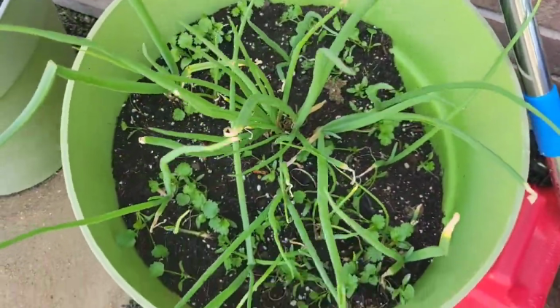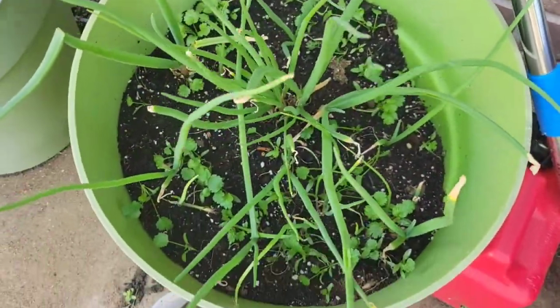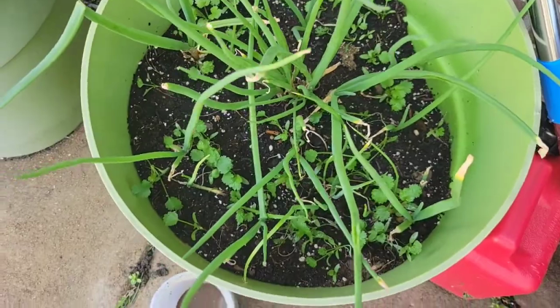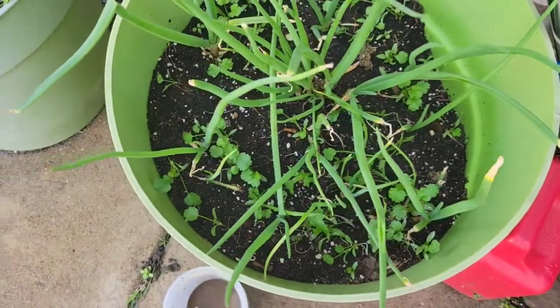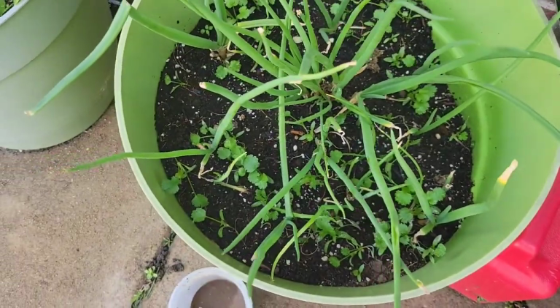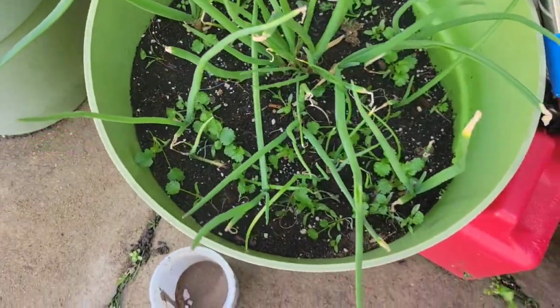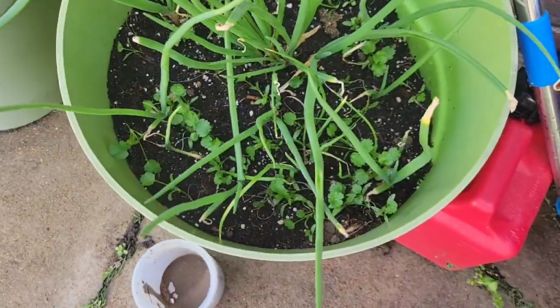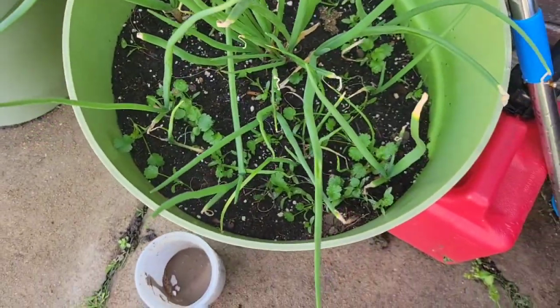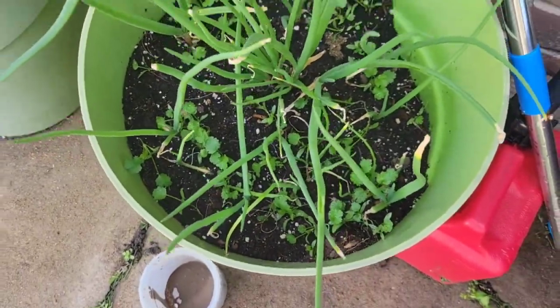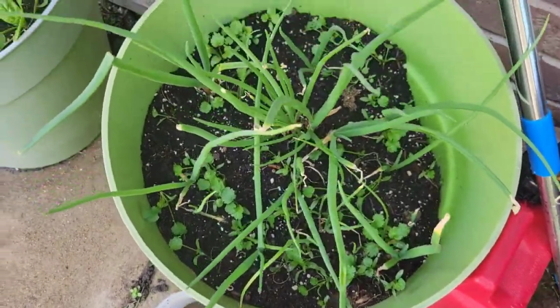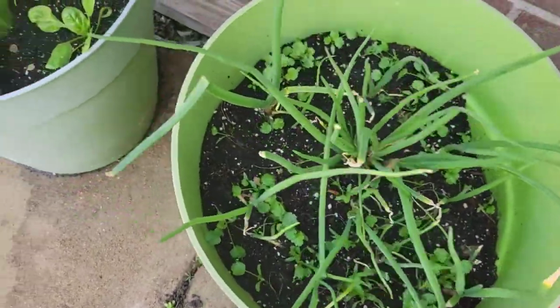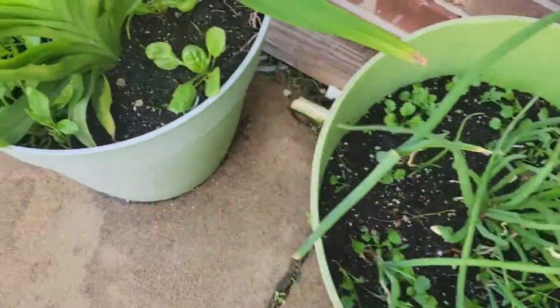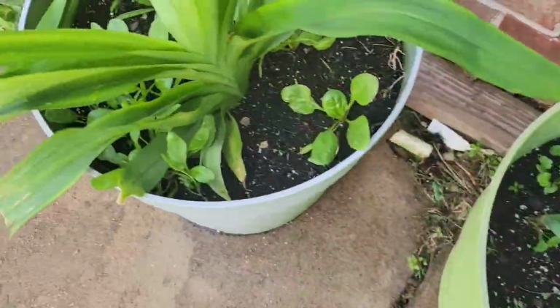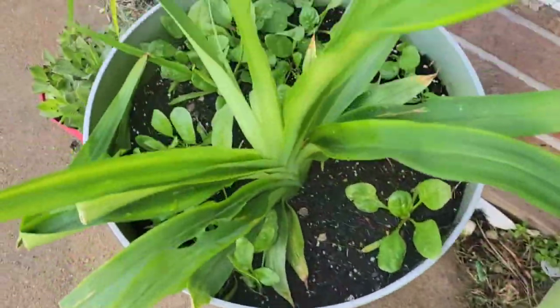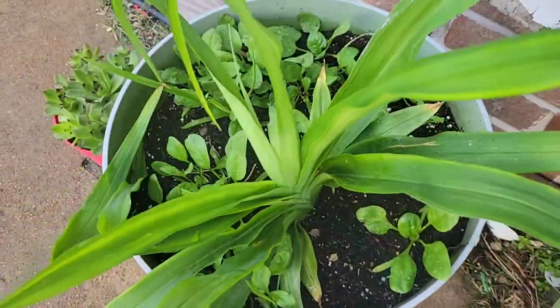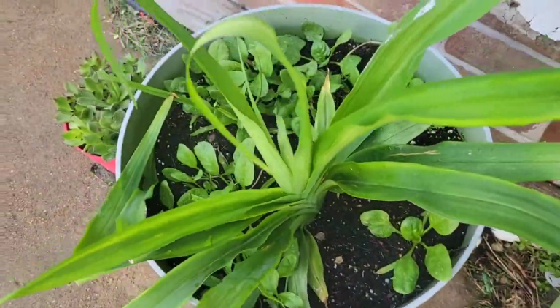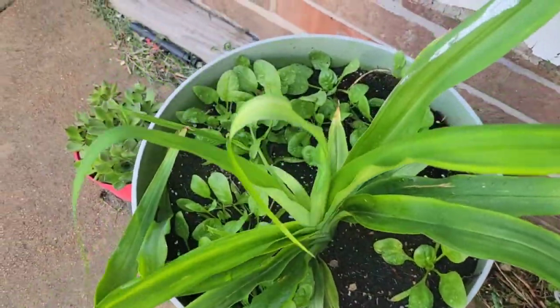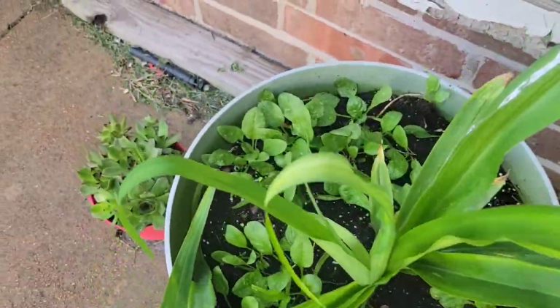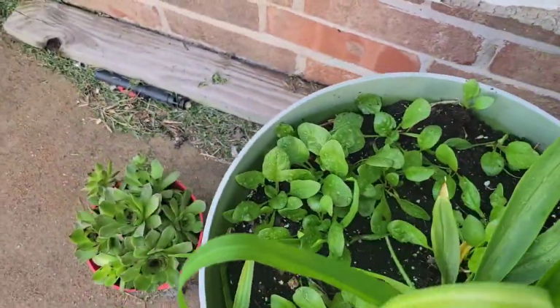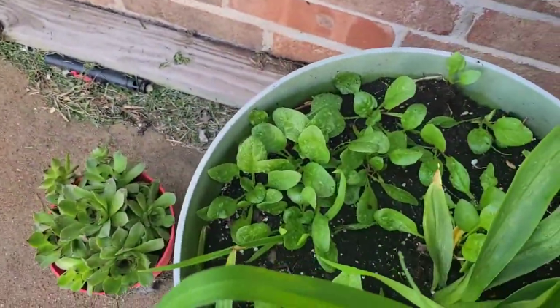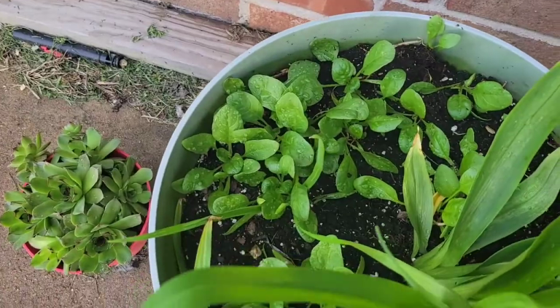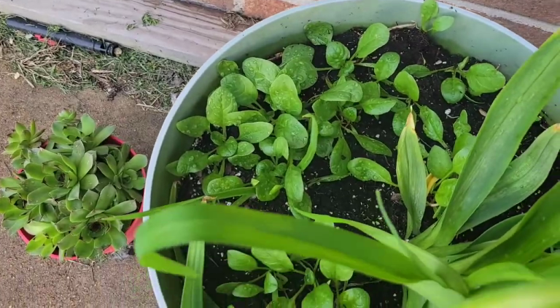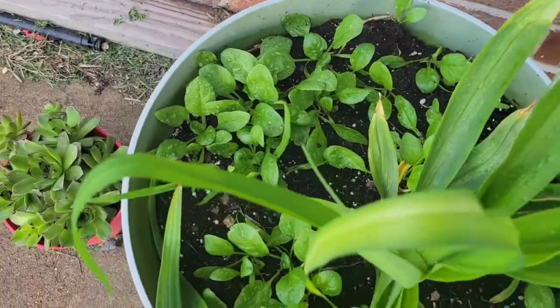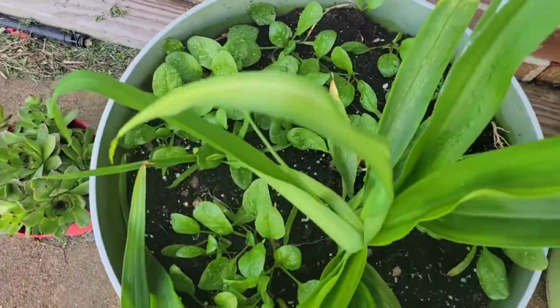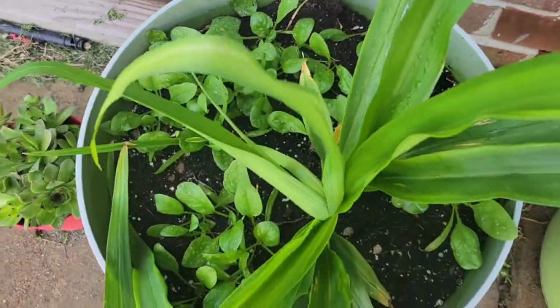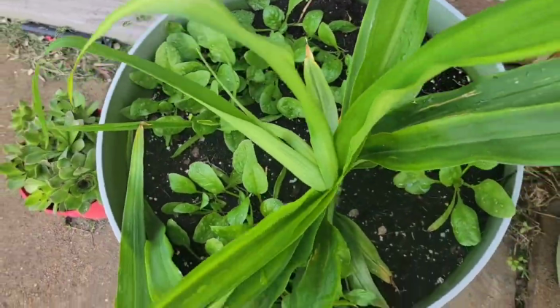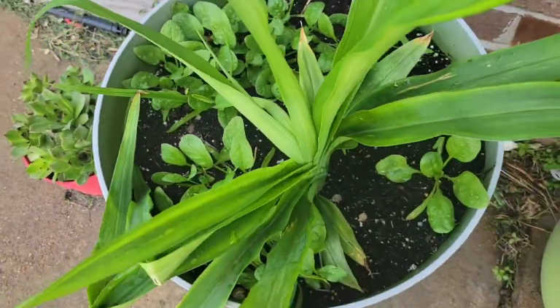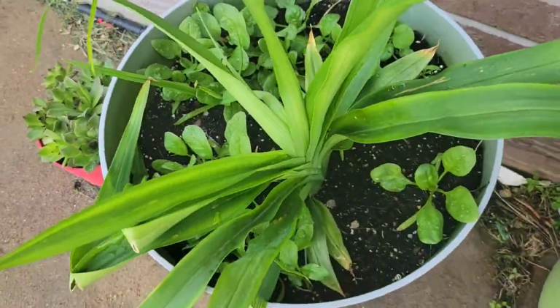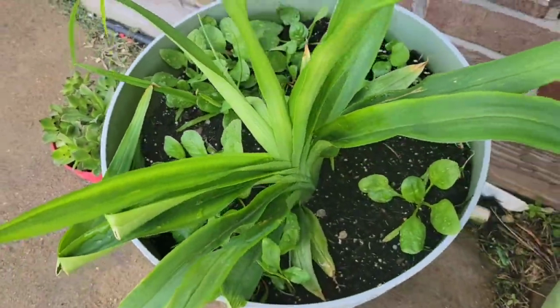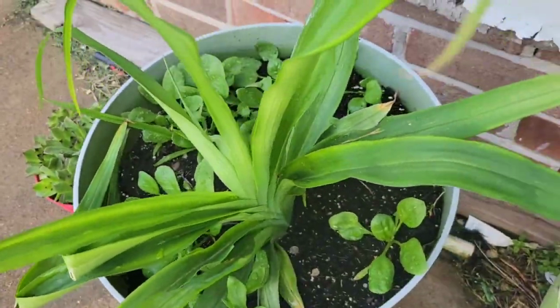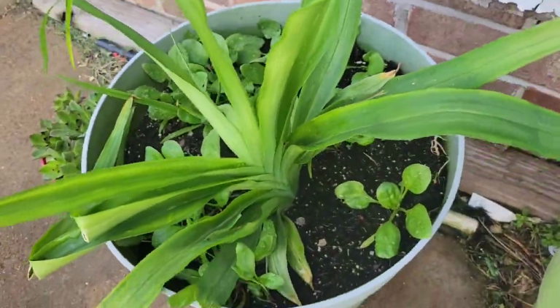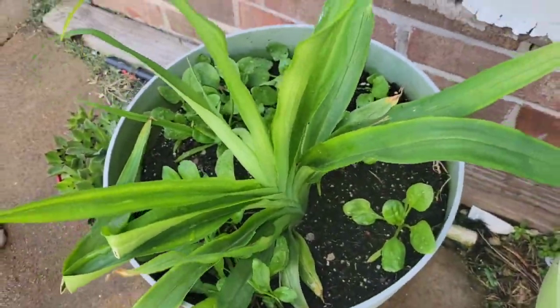I'm so excited! Cilantro and onions, and then I have spinach in this one. Spinach, and a daylily is in here too.